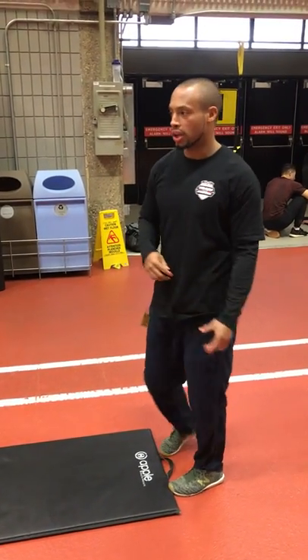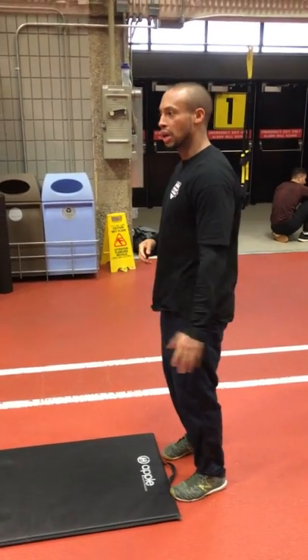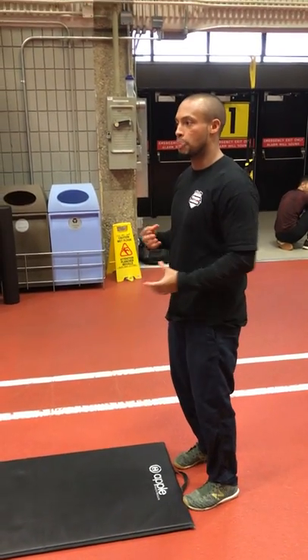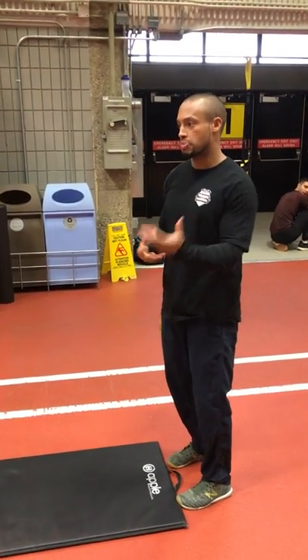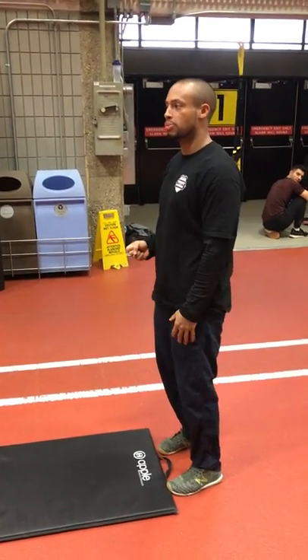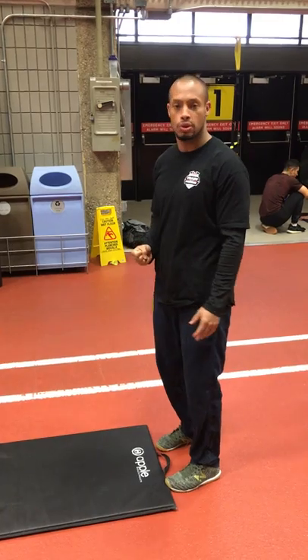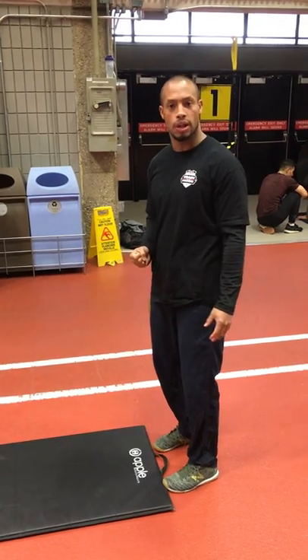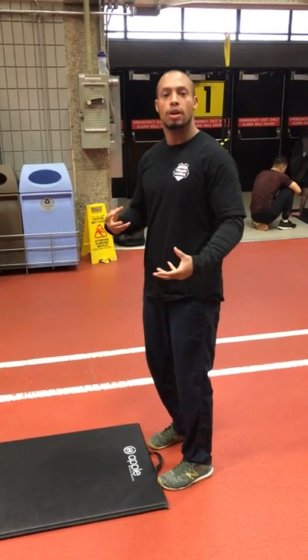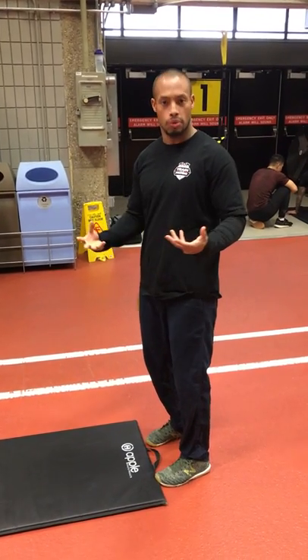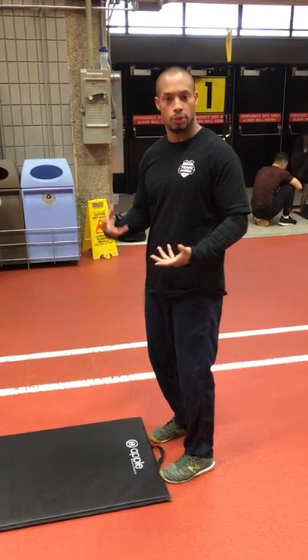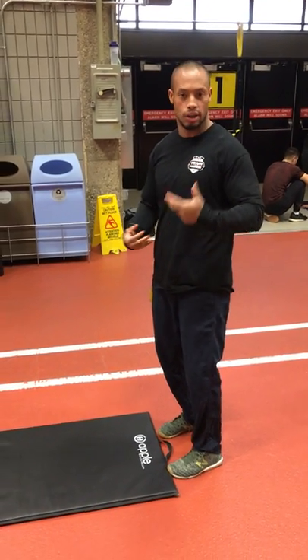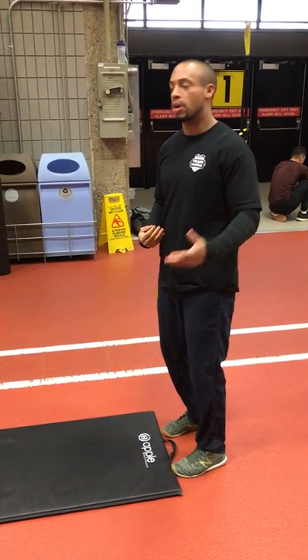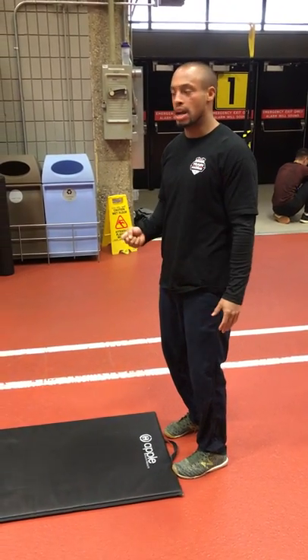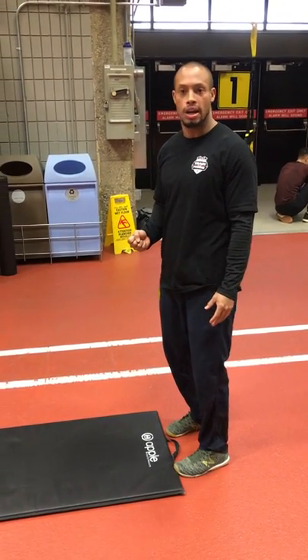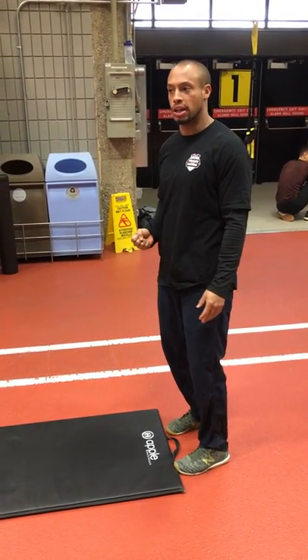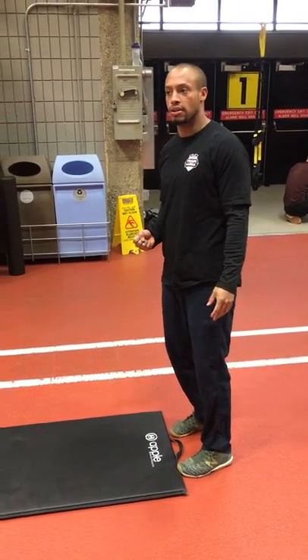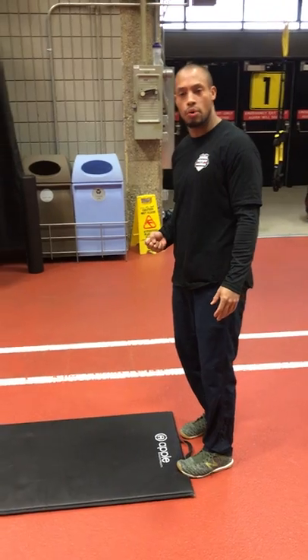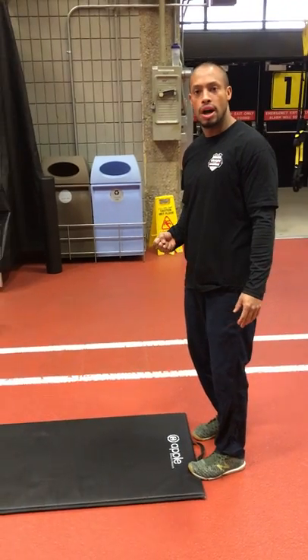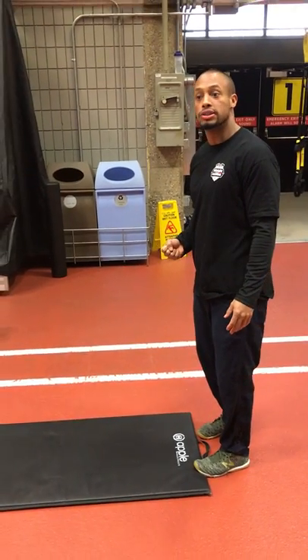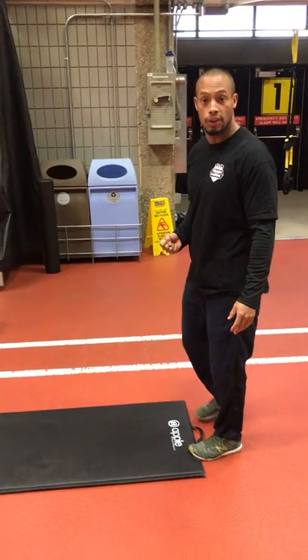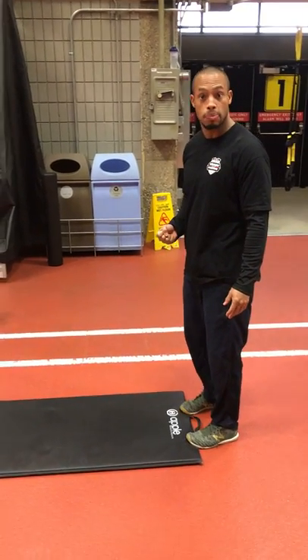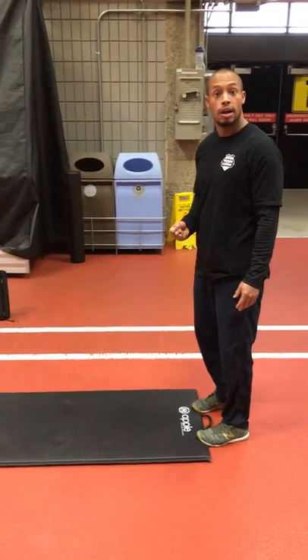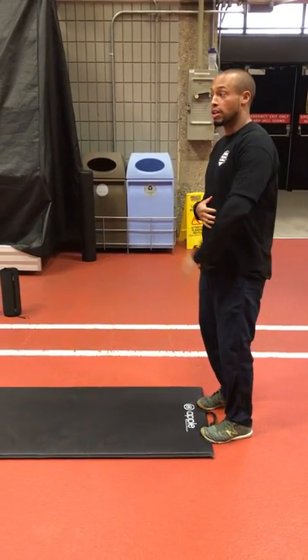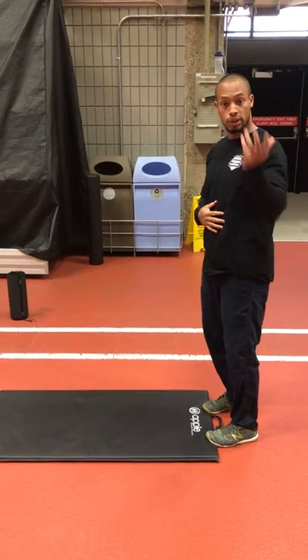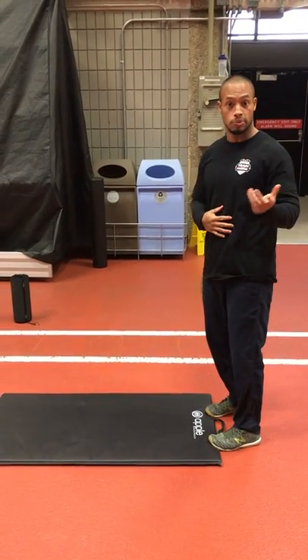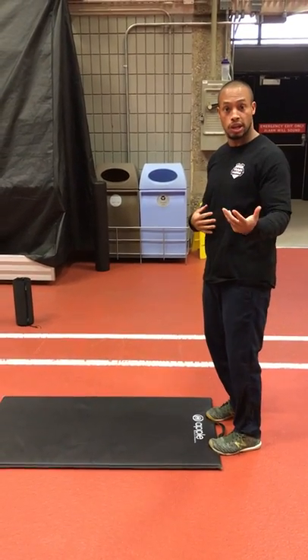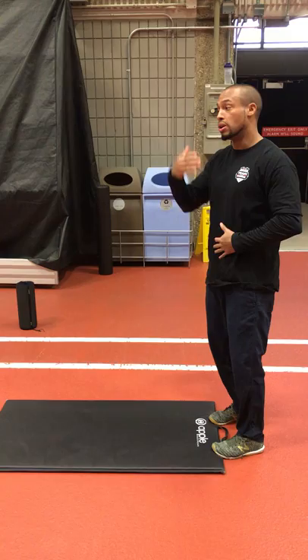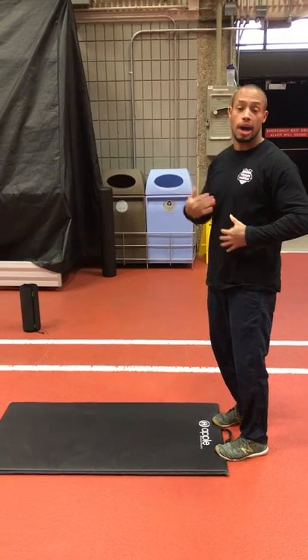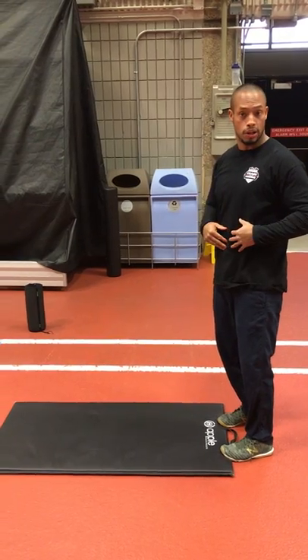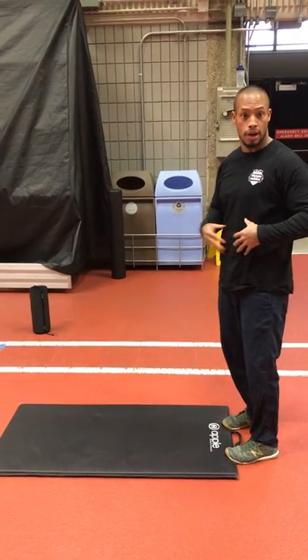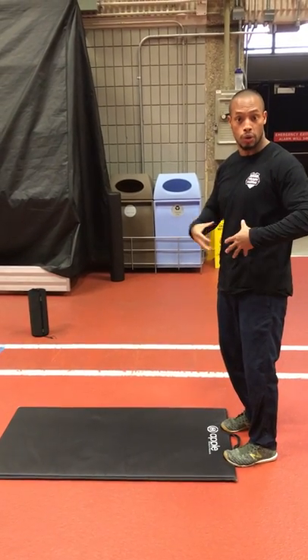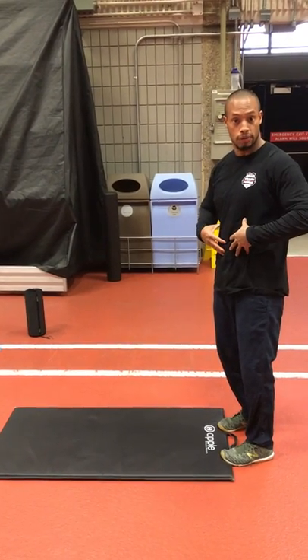We were looking at opening up the hip and the expressive components that you would utilize while you're working out — lunging, squatting, you name it. Now we're going to take it down to the ground and get more concentrated on the T-spine and the shoulder attachment in relation to spinal stability, spinal health, and core activation.